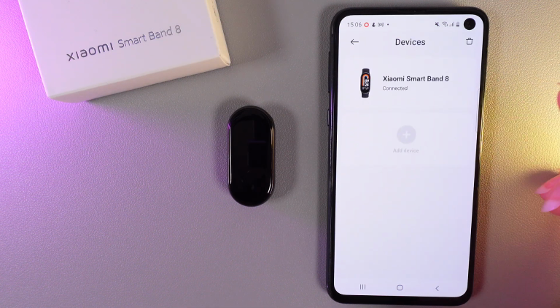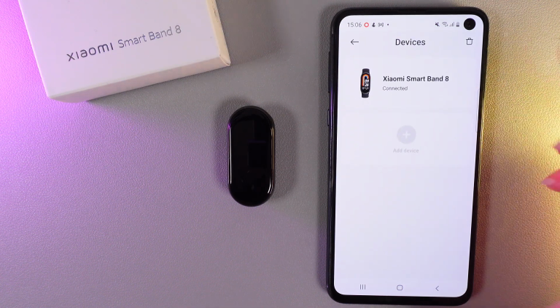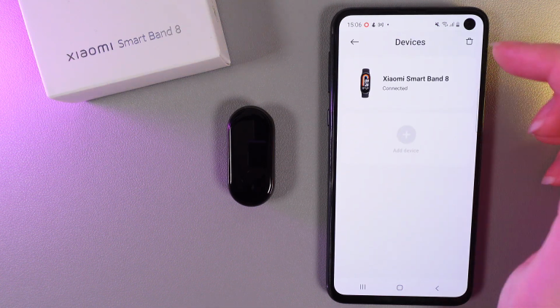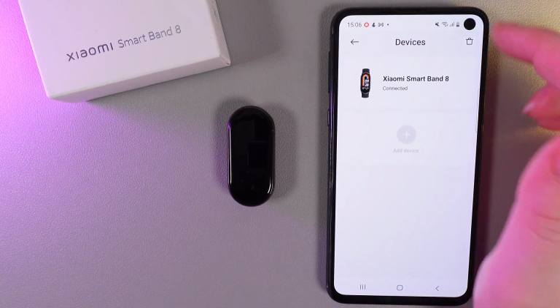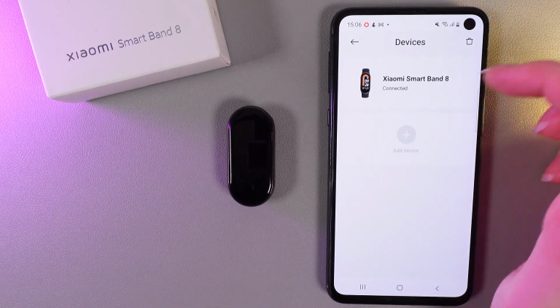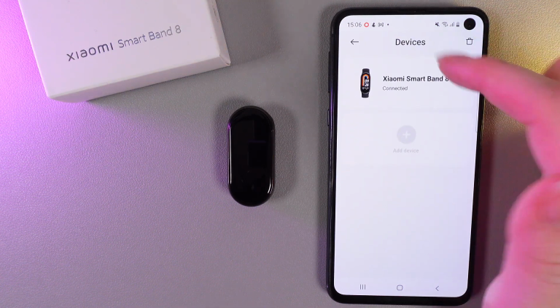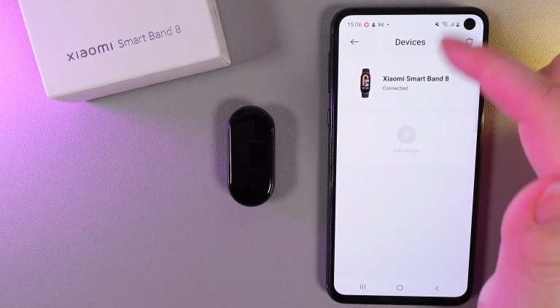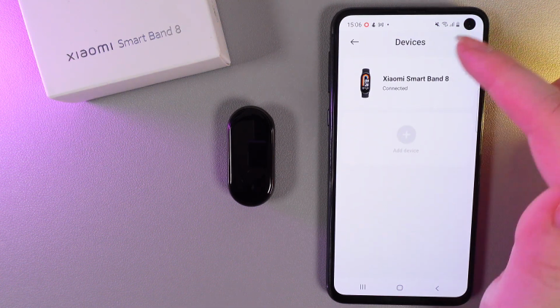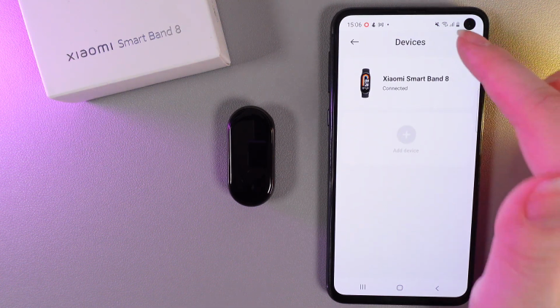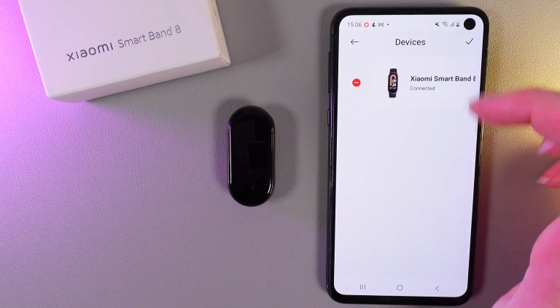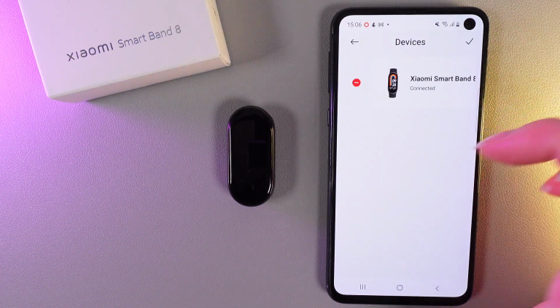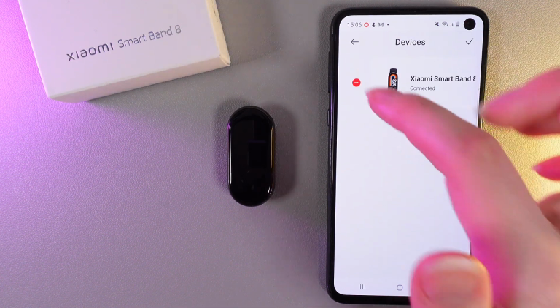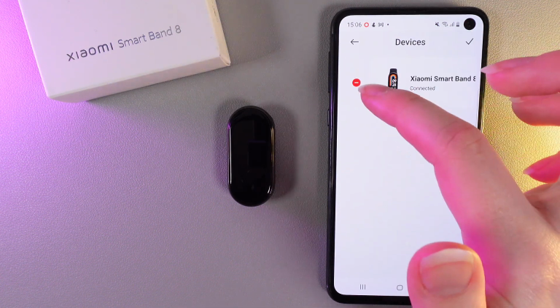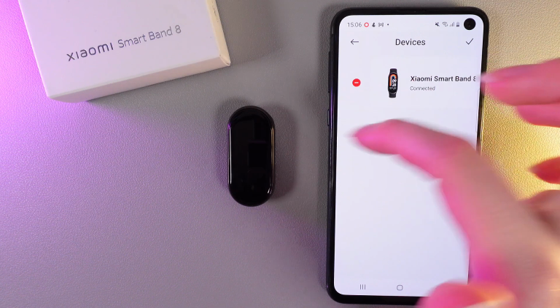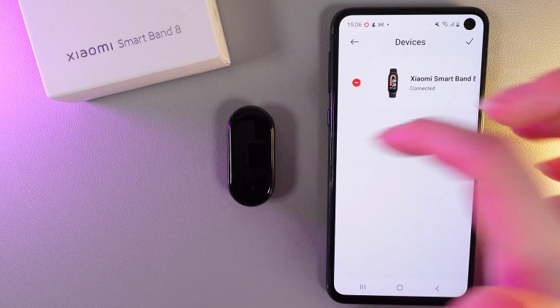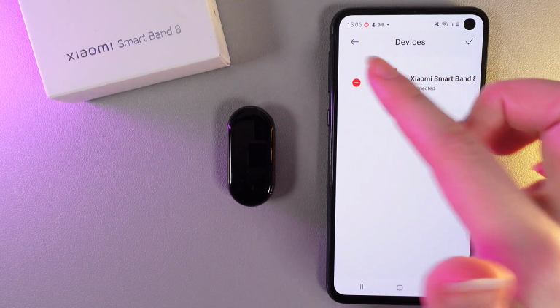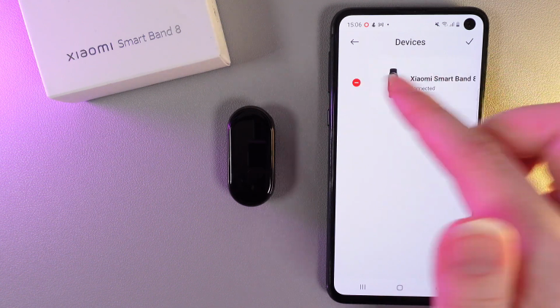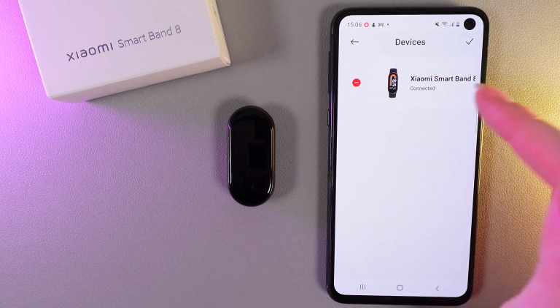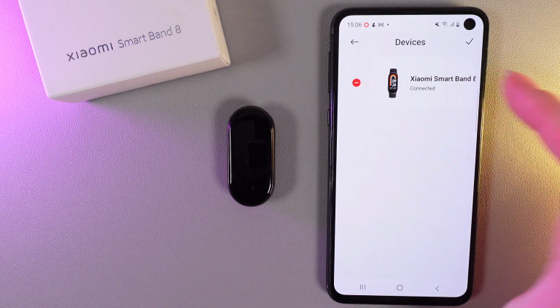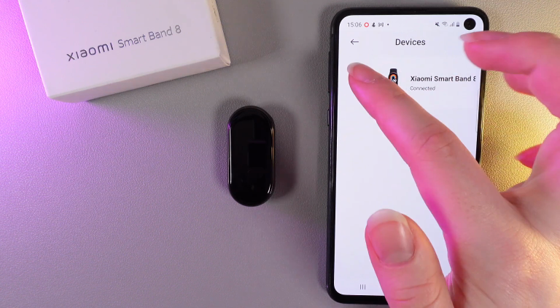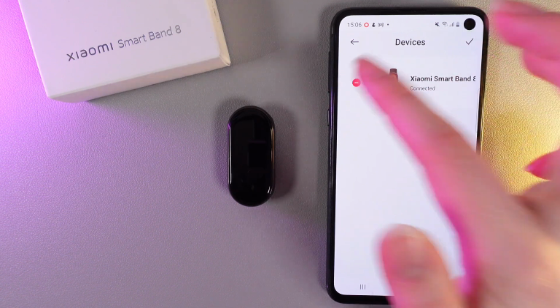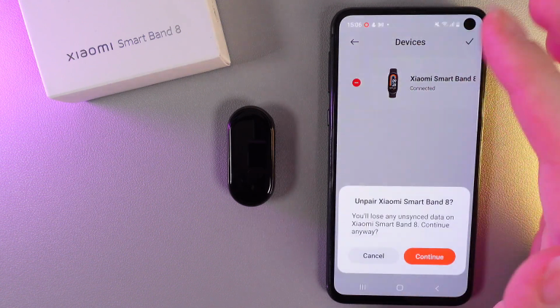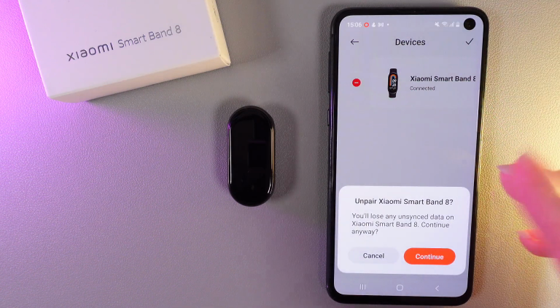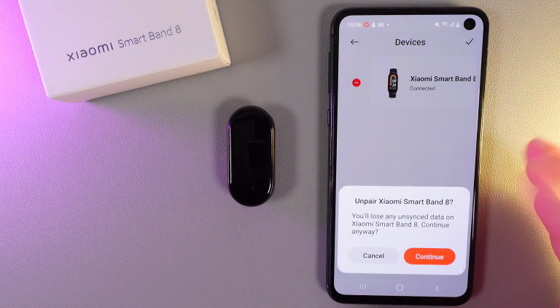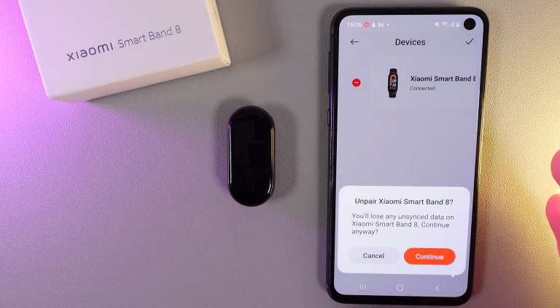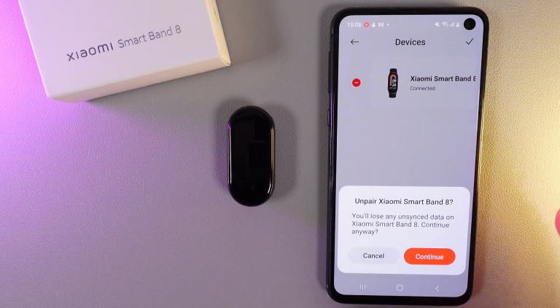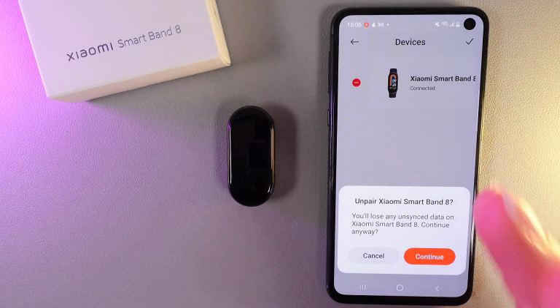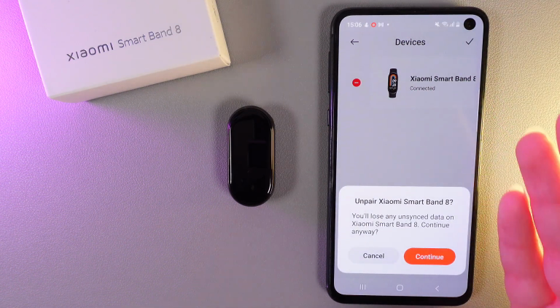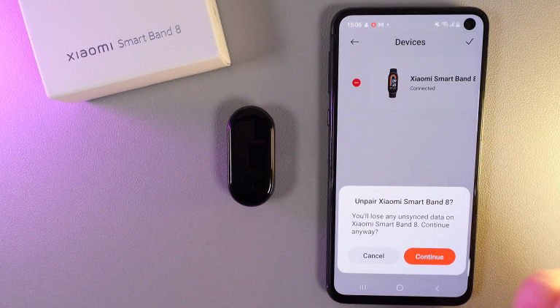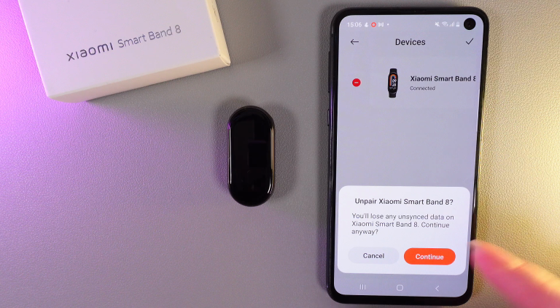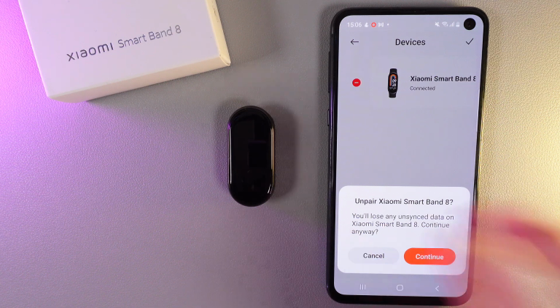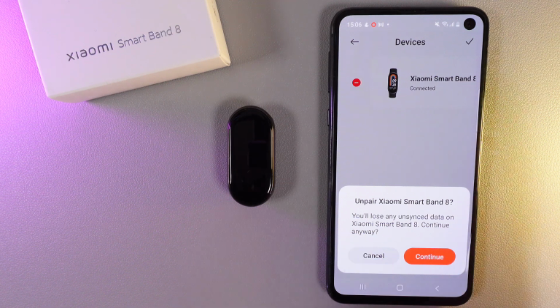Then click on this threadband icon that you can see on the right corner, and then click on this red minus near your Smartband 8. Here we would need to confirm that we would like to unpair our band.